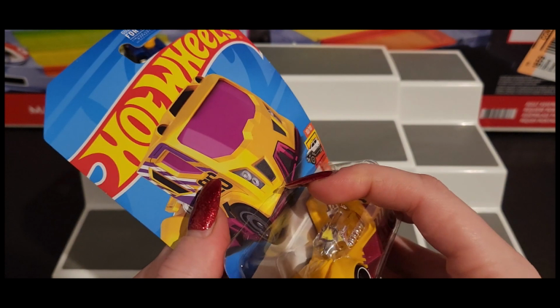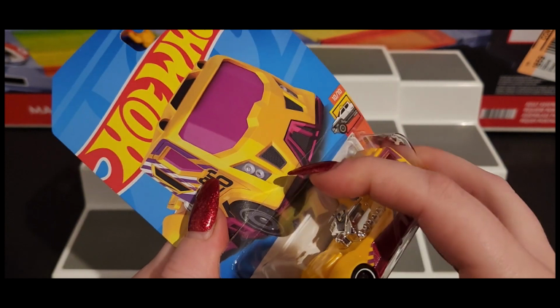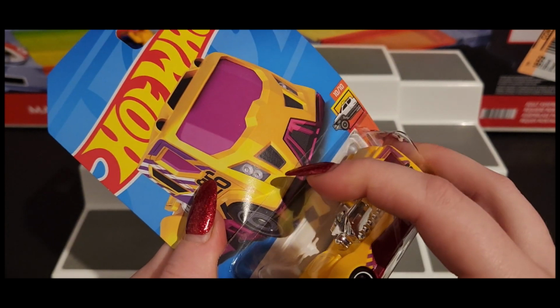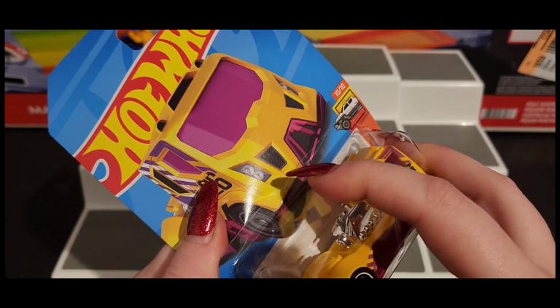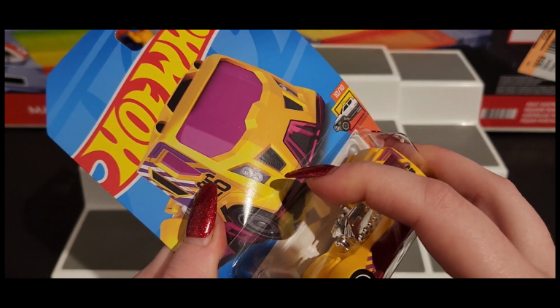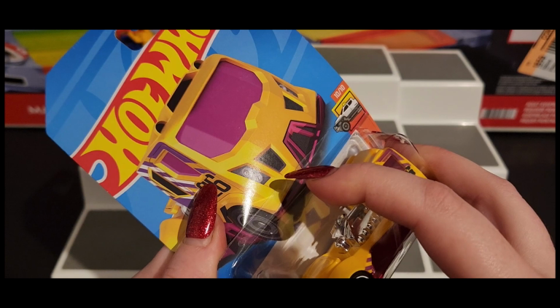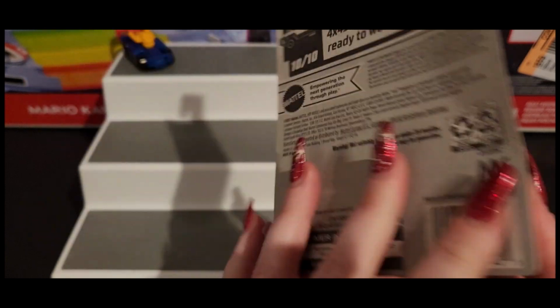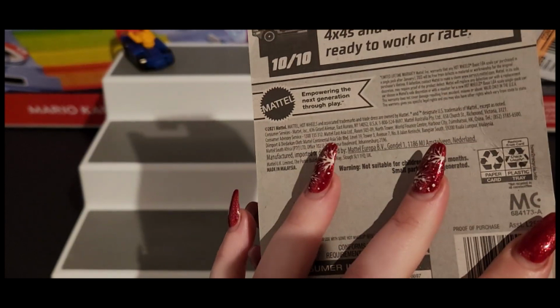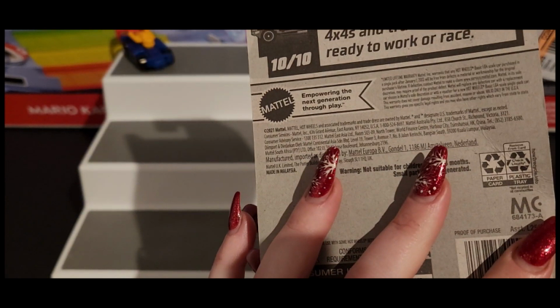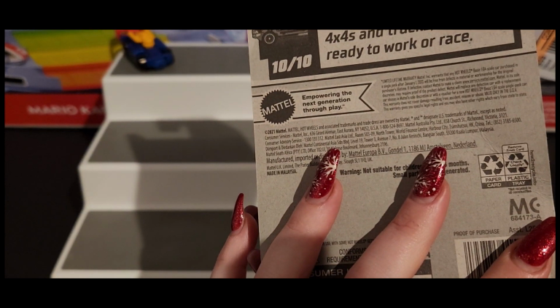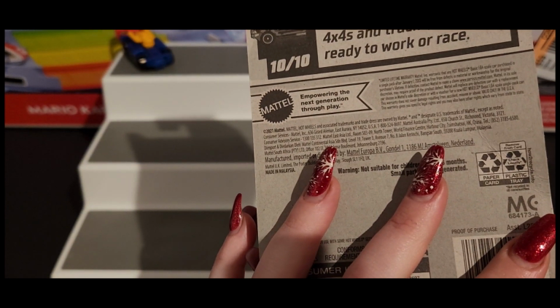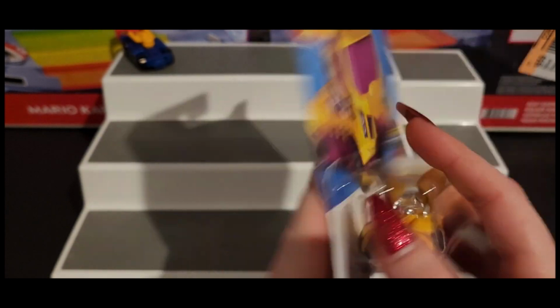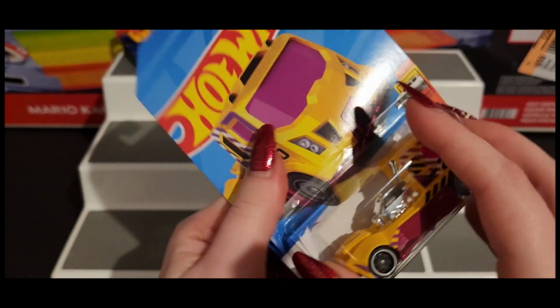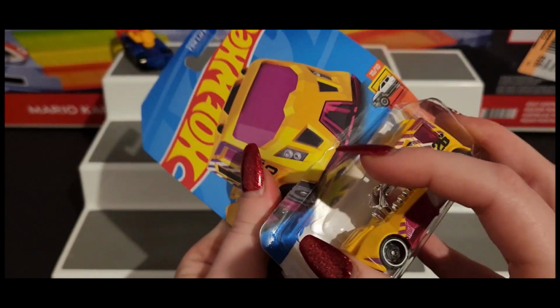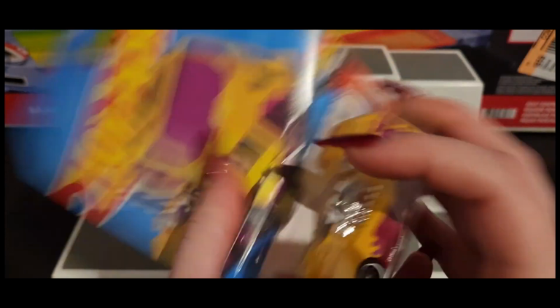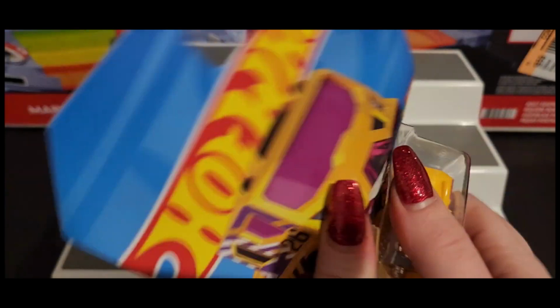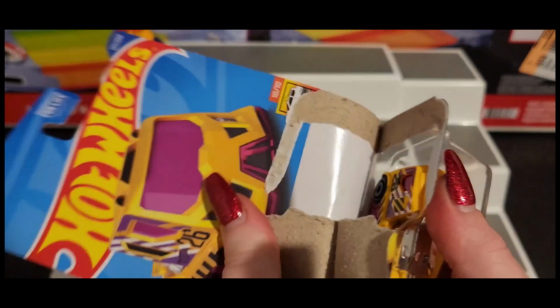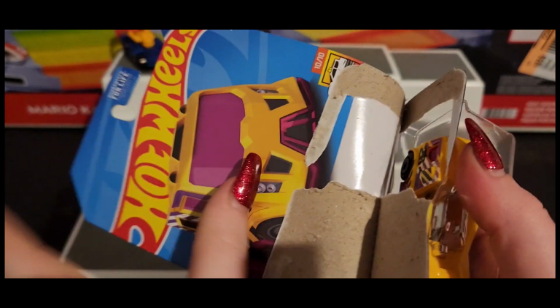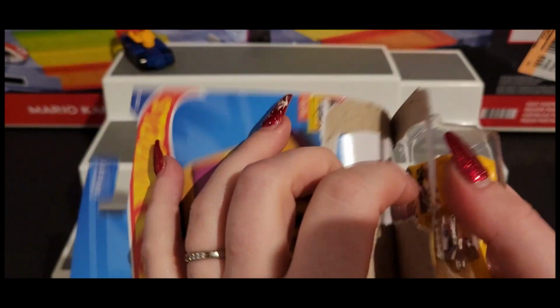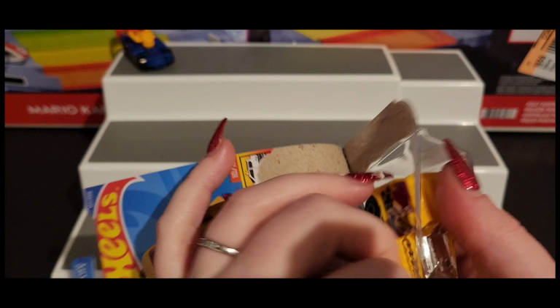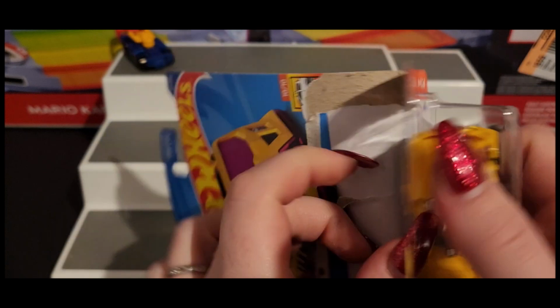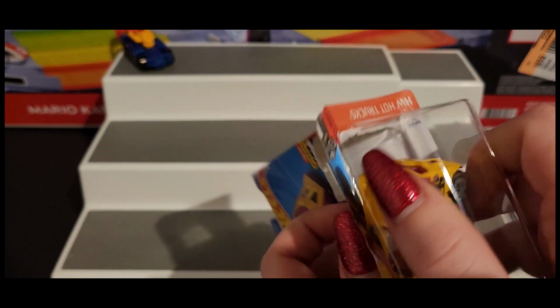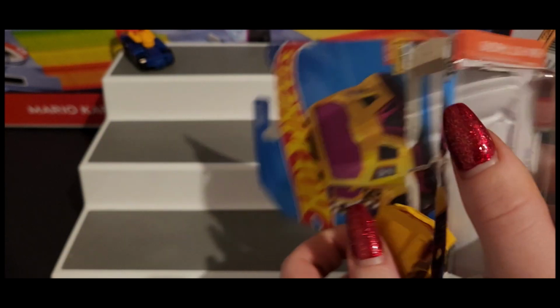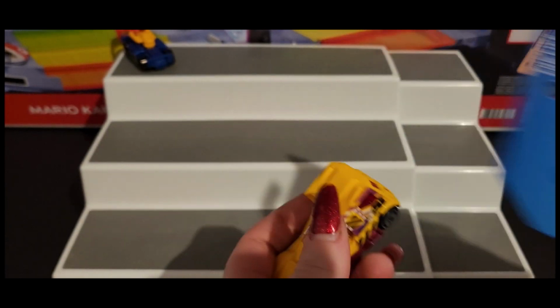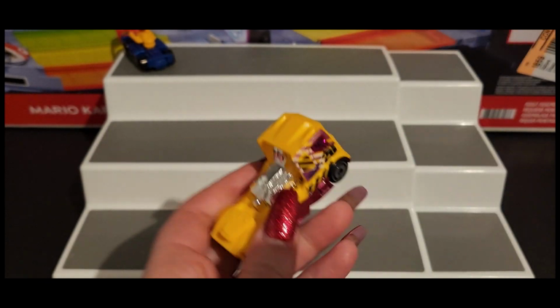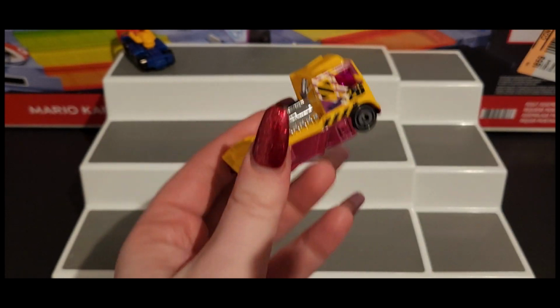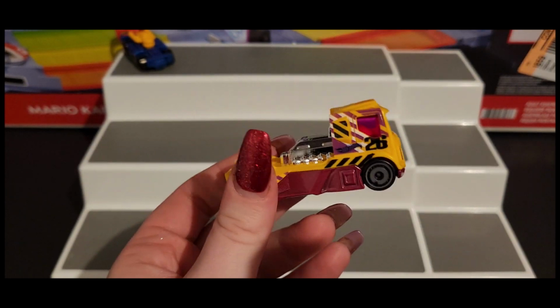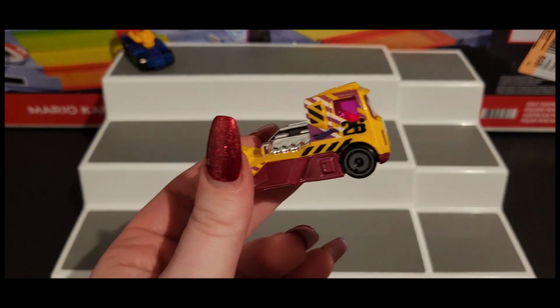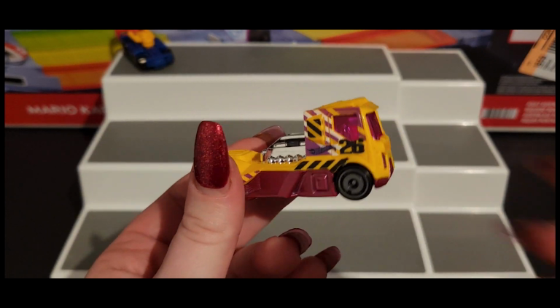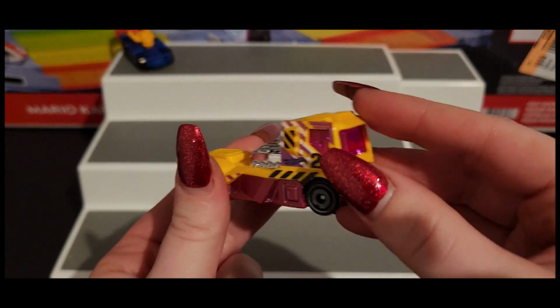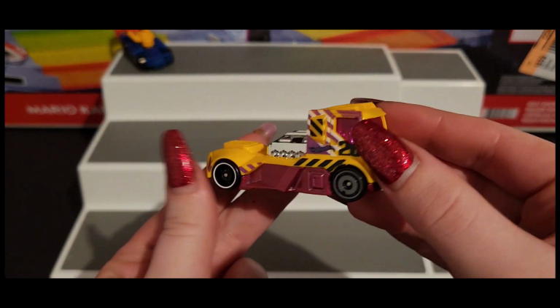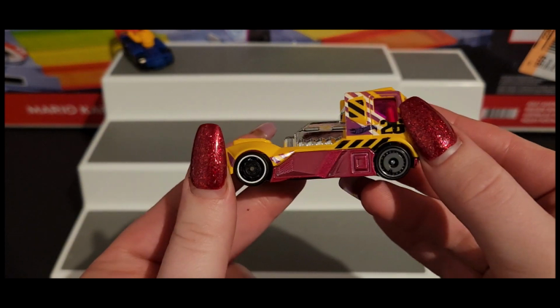Is this a recolor? I don't remember — I know there are recolors but I'm like, okay, is this one a recolor? I think this is a recolor.